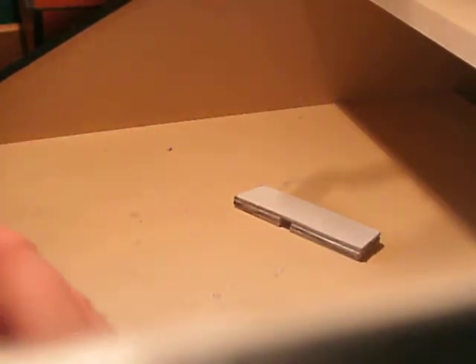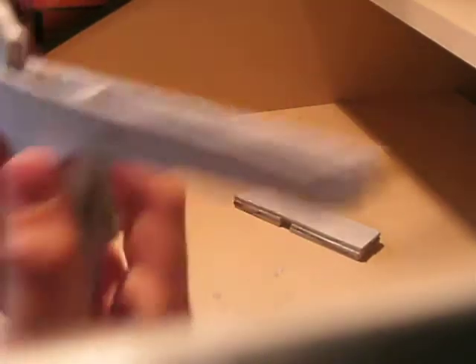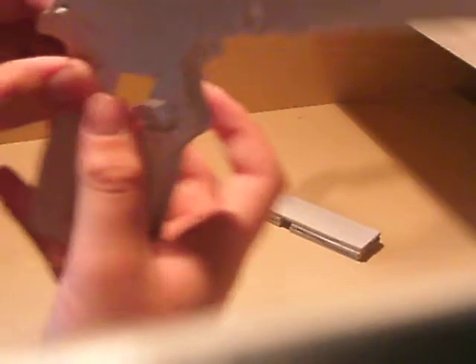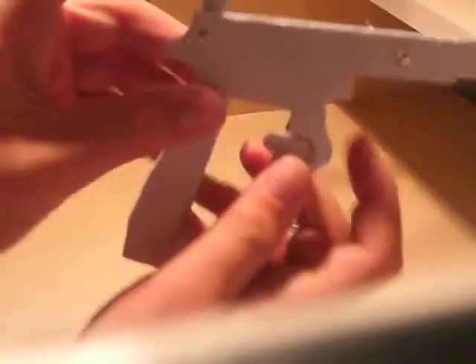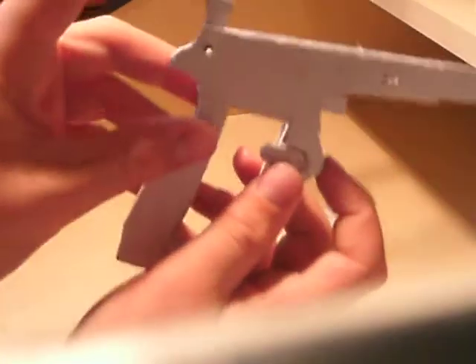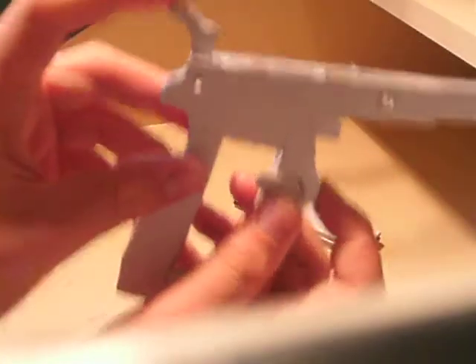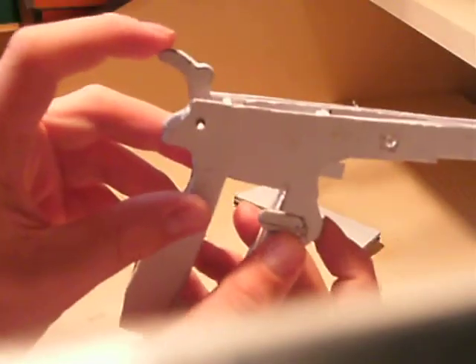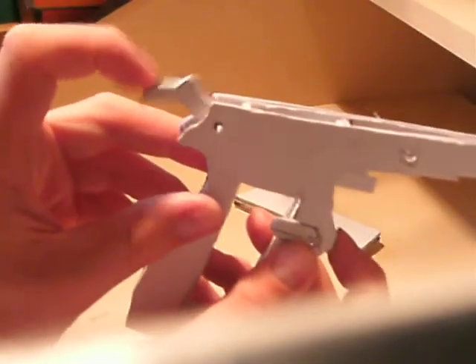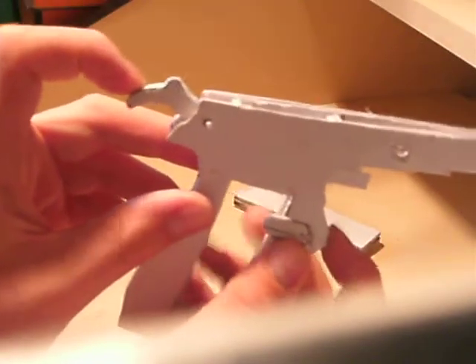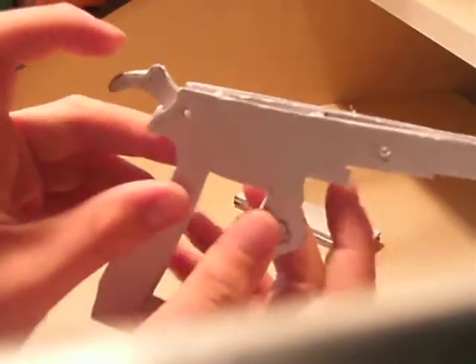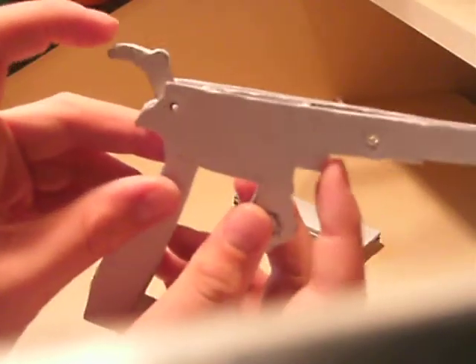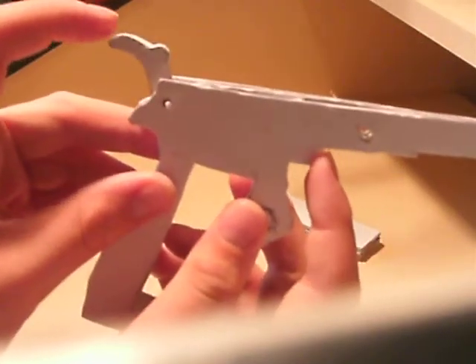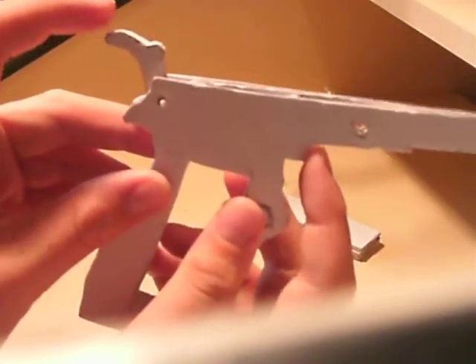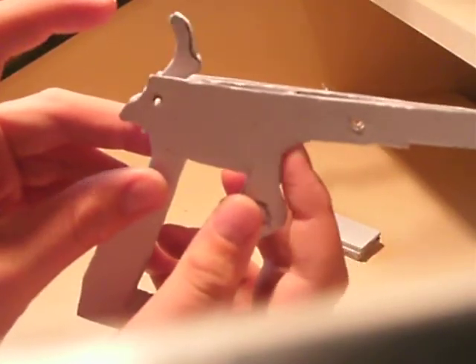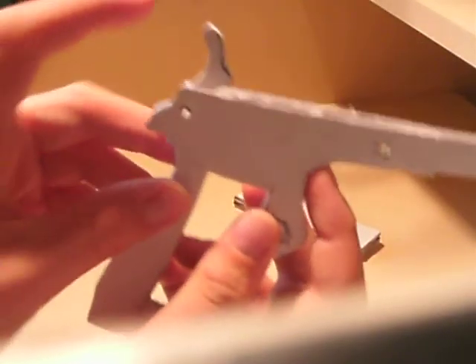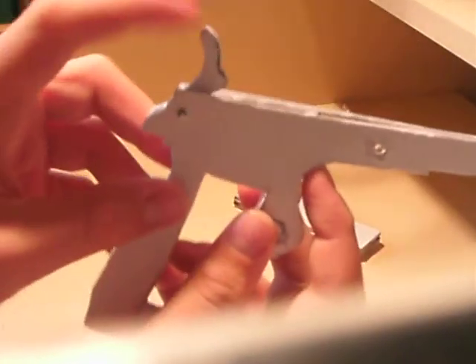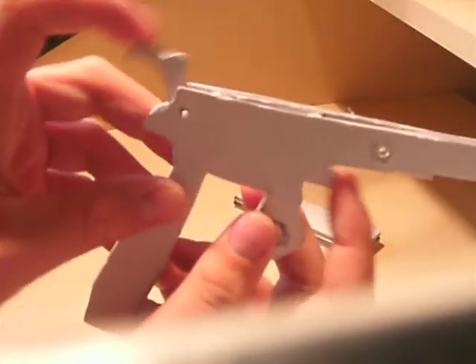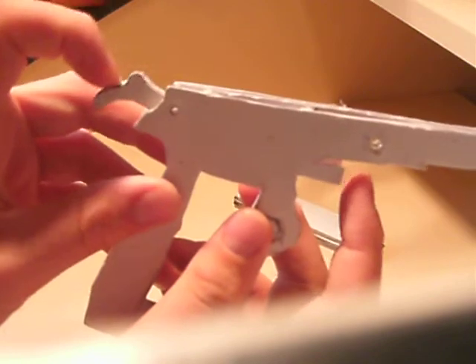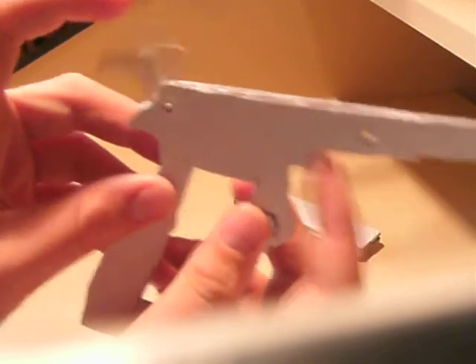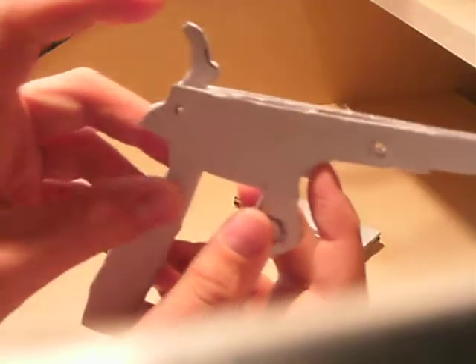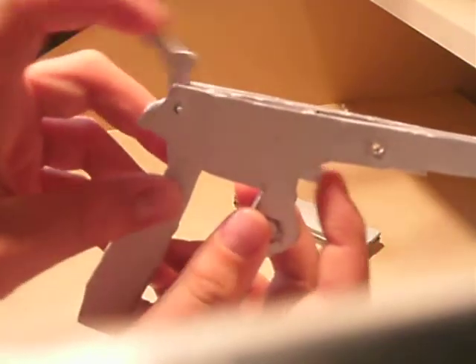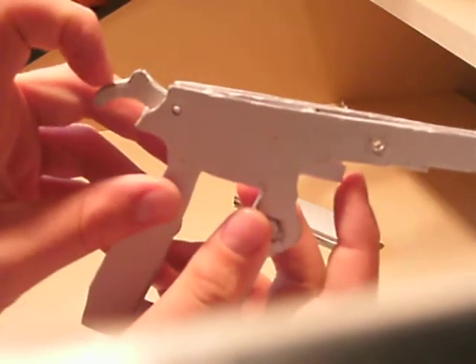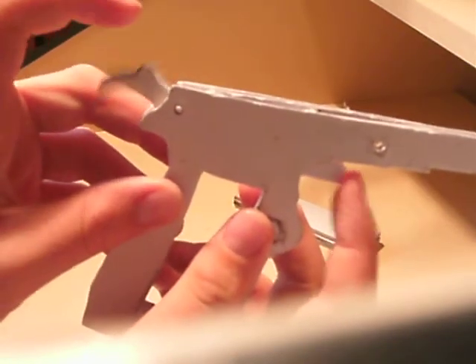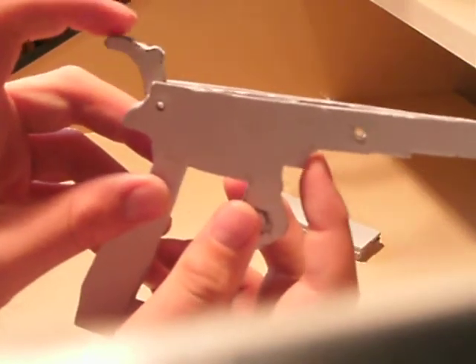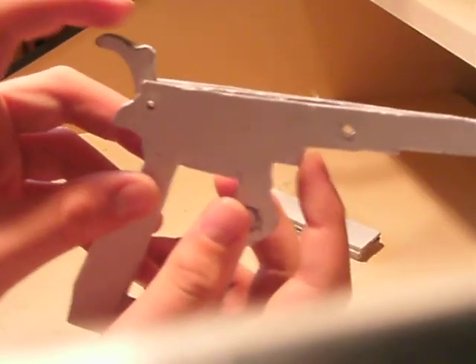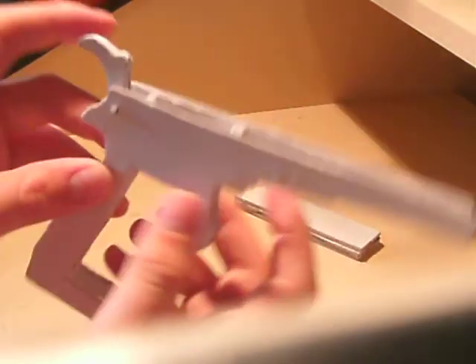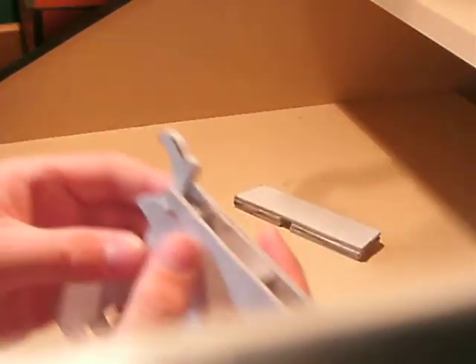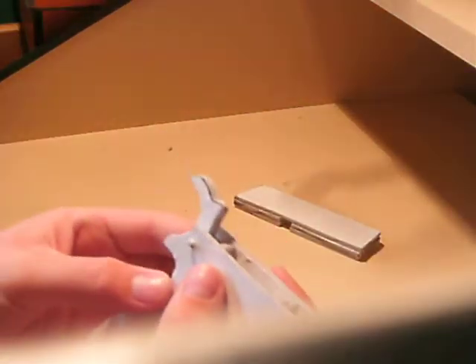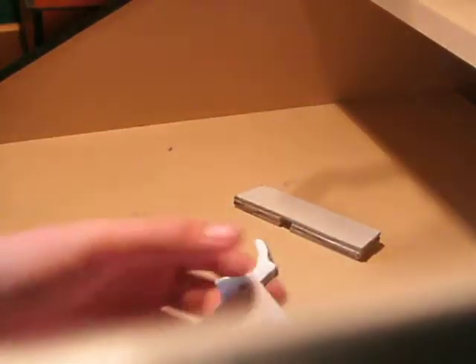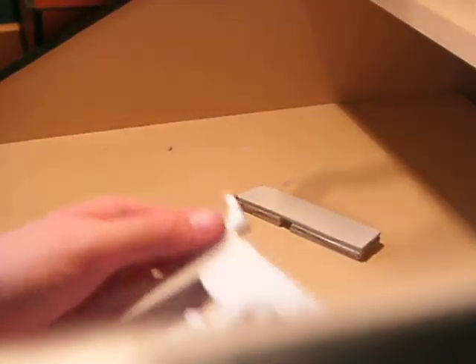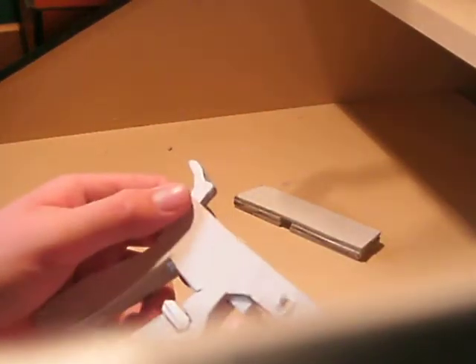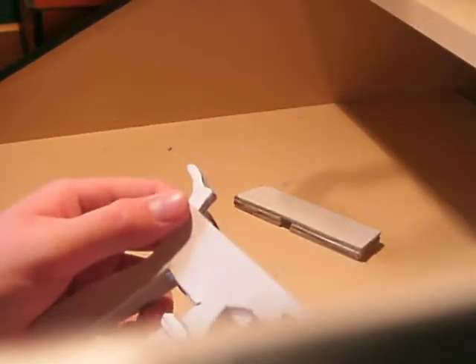Okay, so pull that back like that — yeah, I think it's going really well.